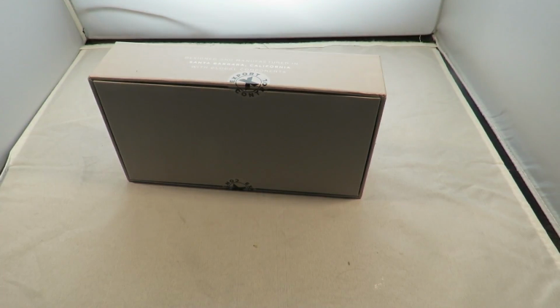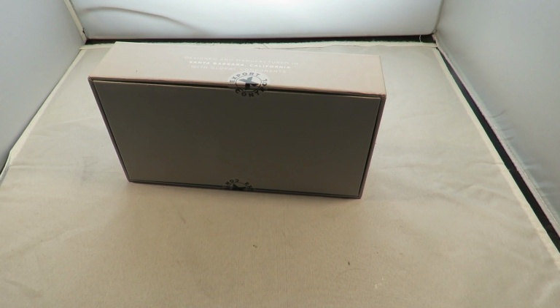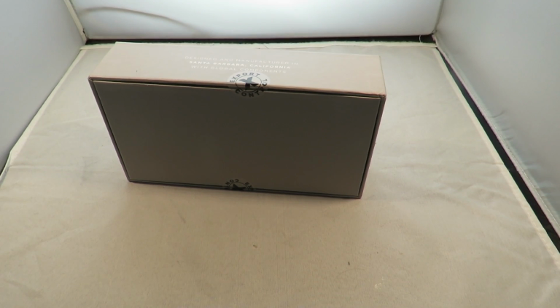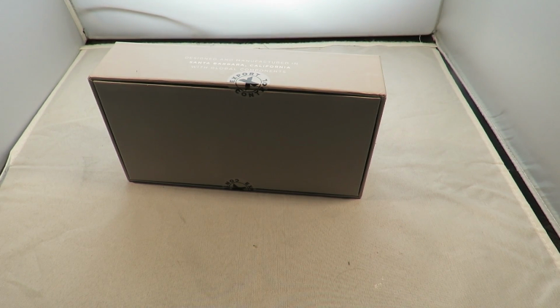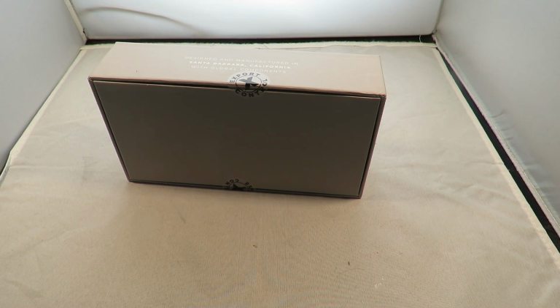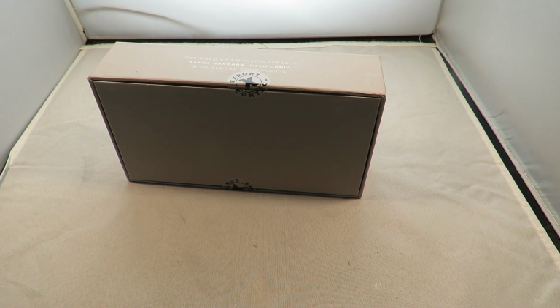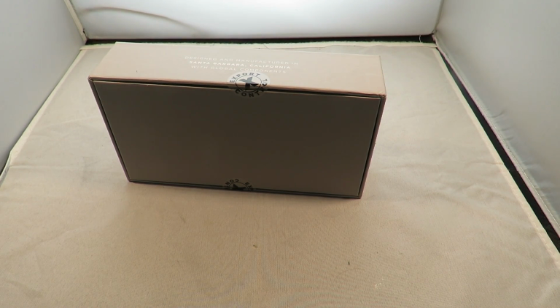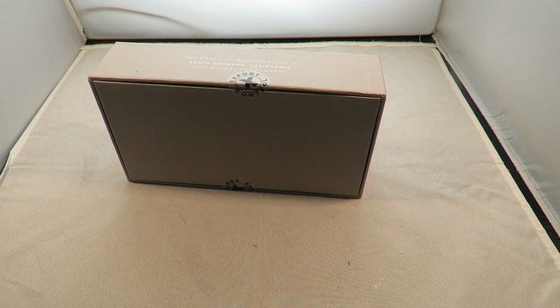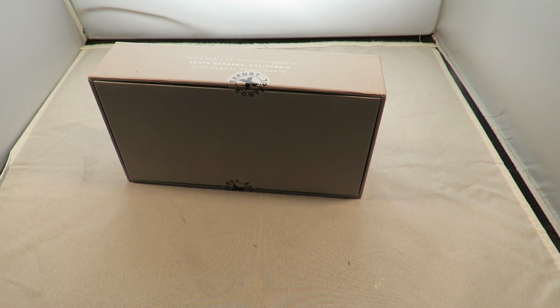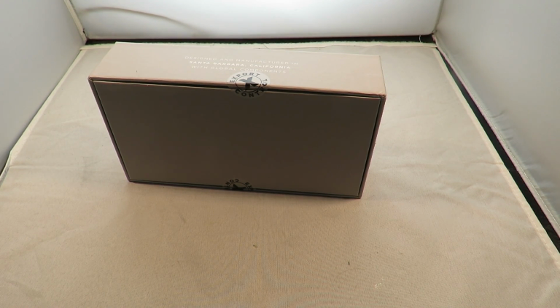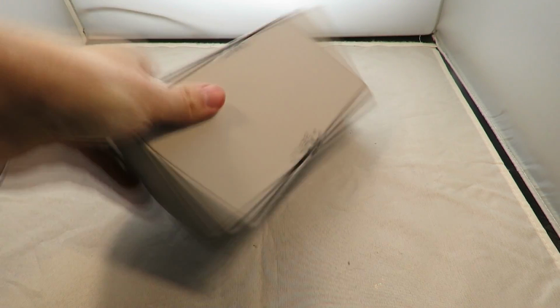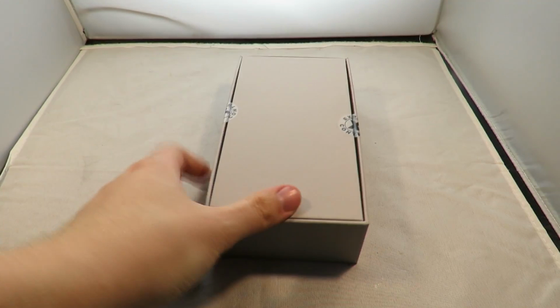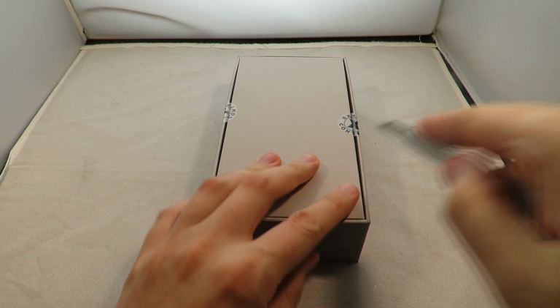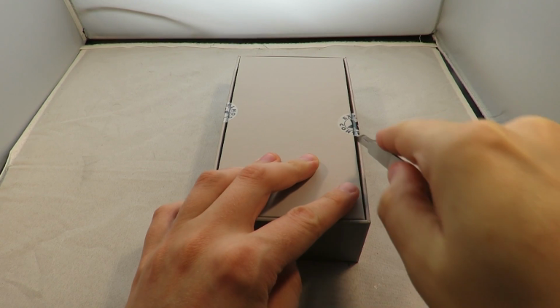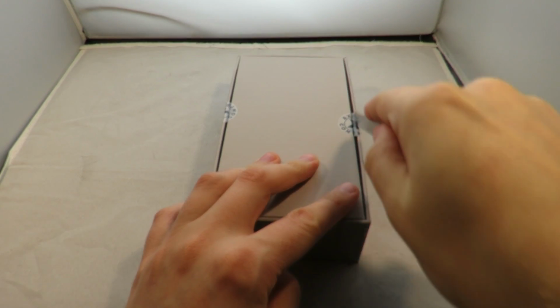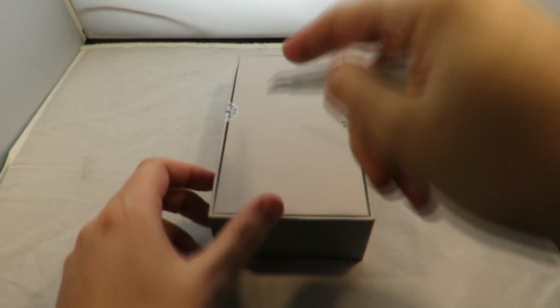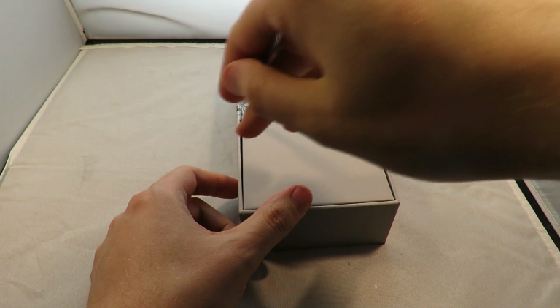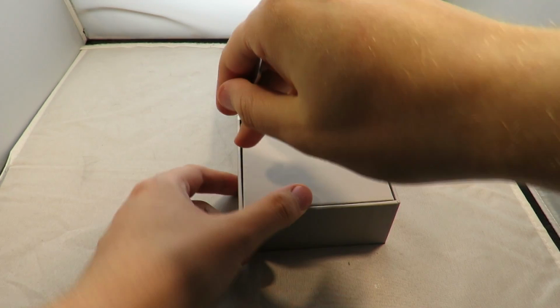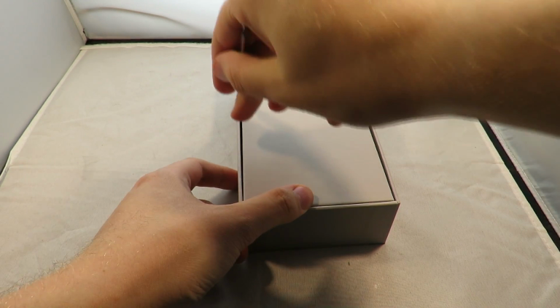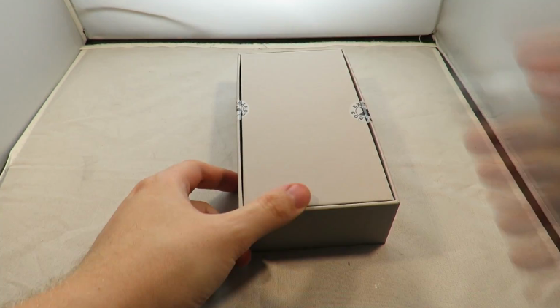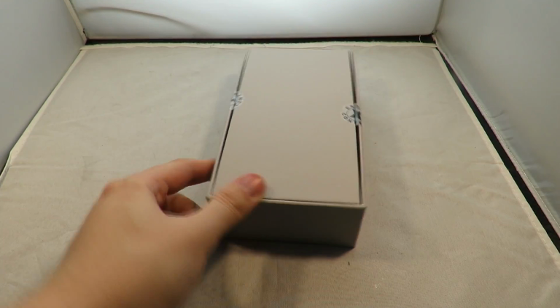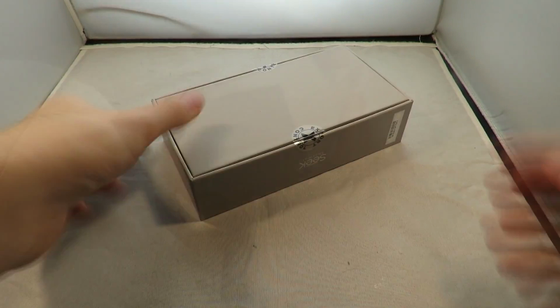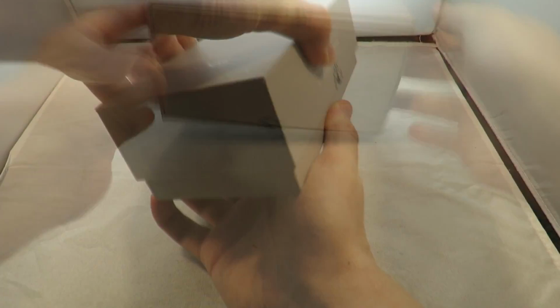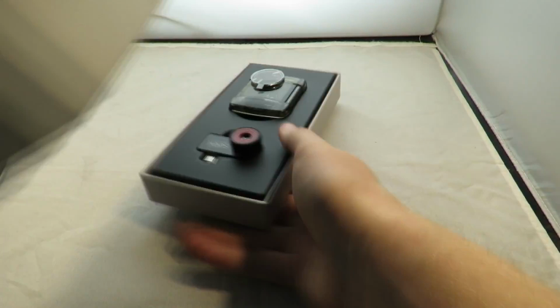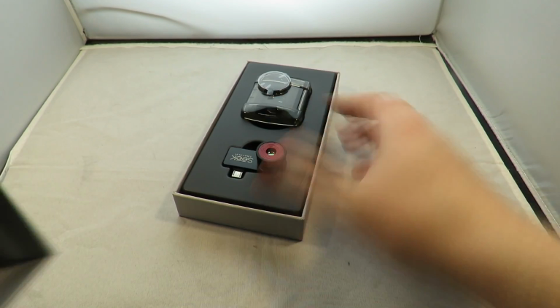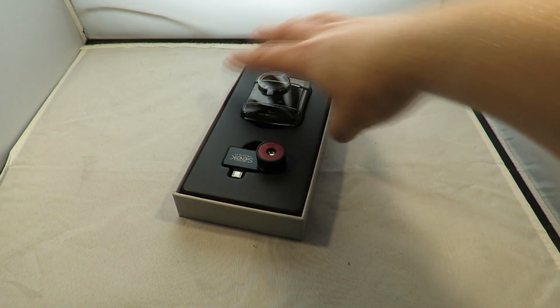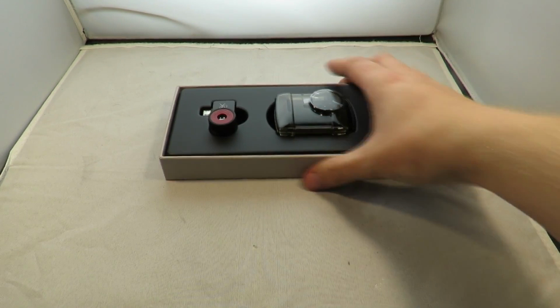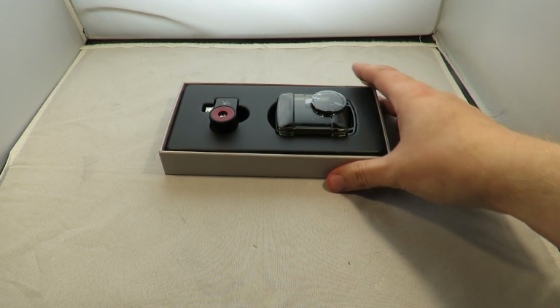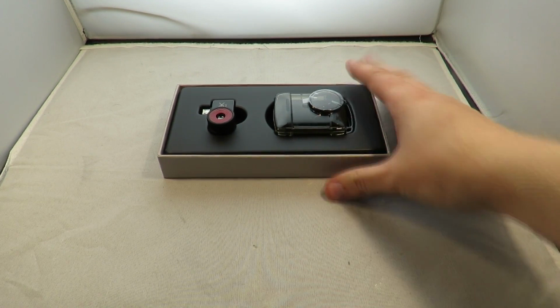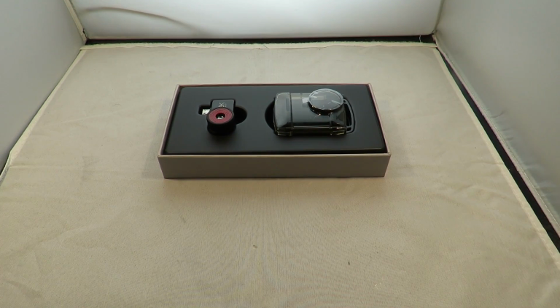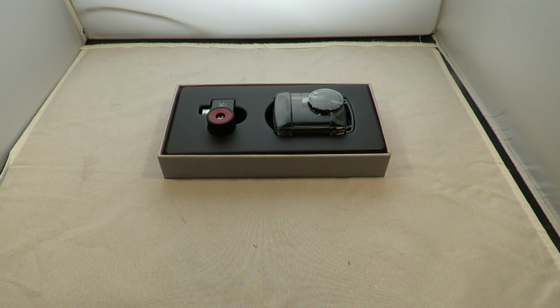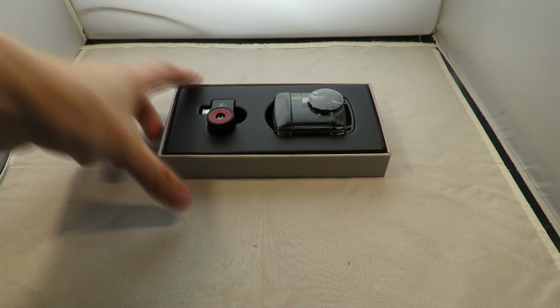The biggest change for this model of thermal camera is the increased resolution, but this camera is actually very tightly export controlled. There are stickers here, and to even get it to this country I've had to sign documents as well as take it through customs.